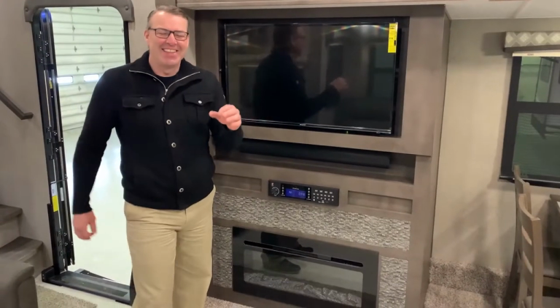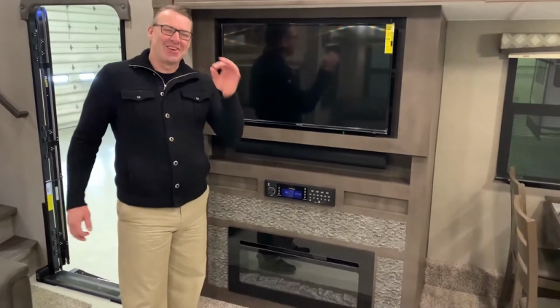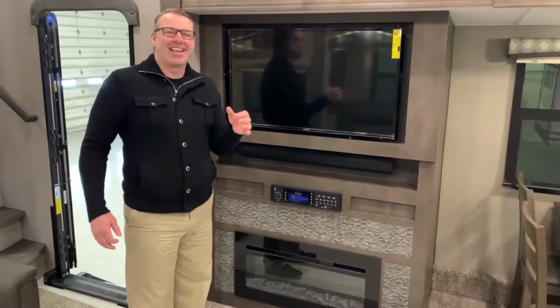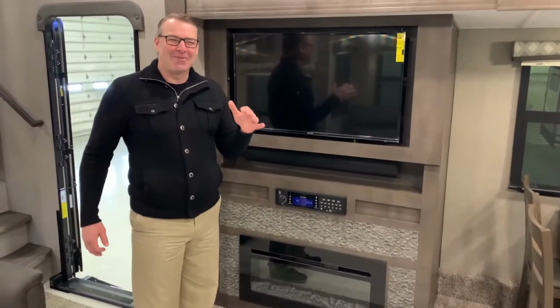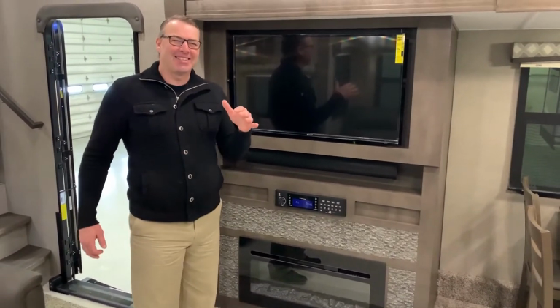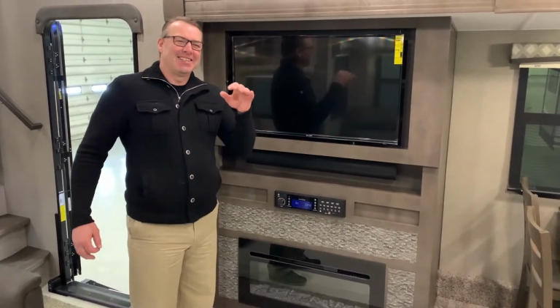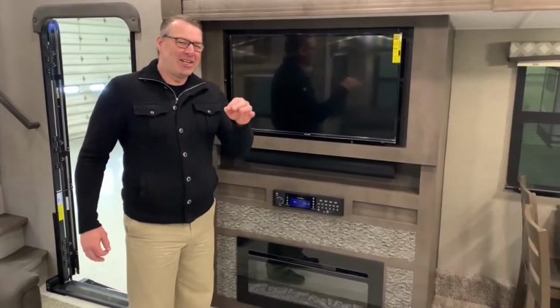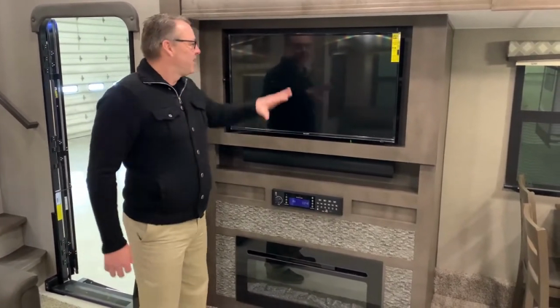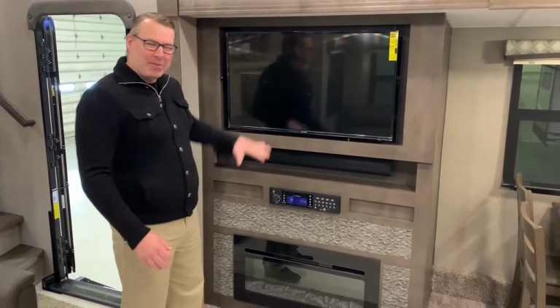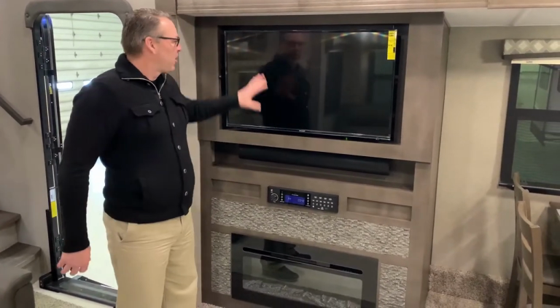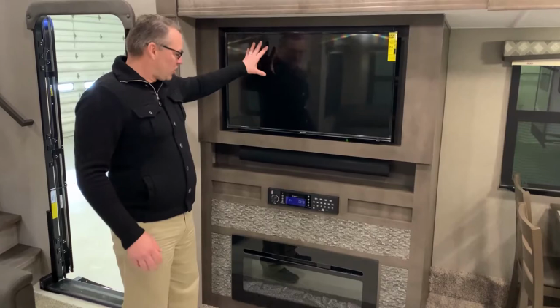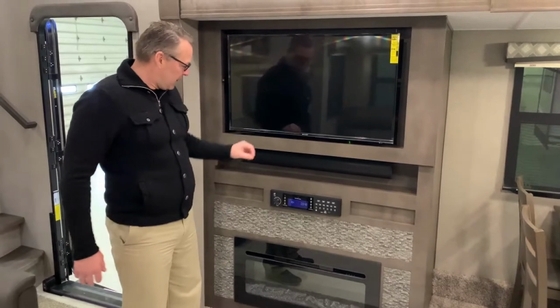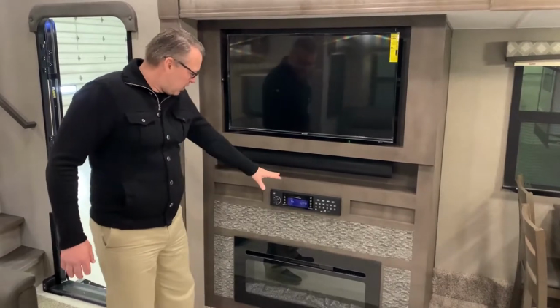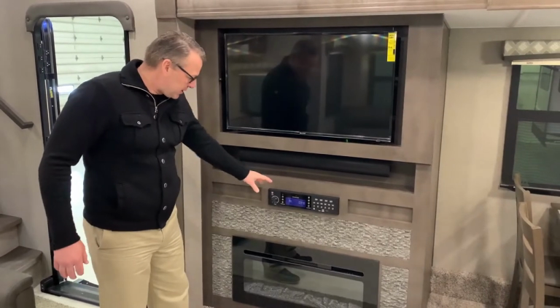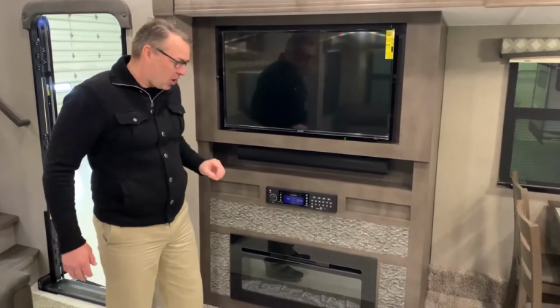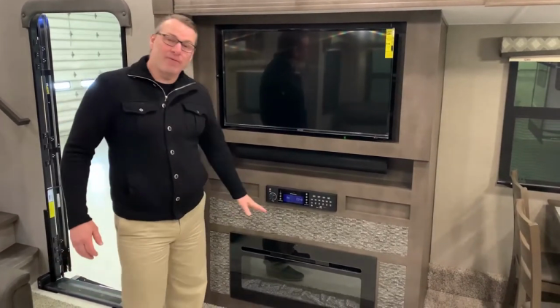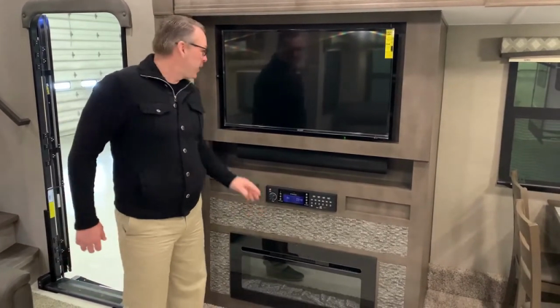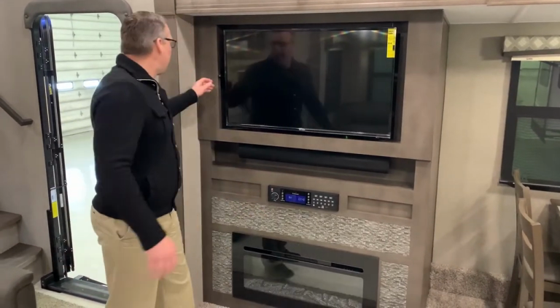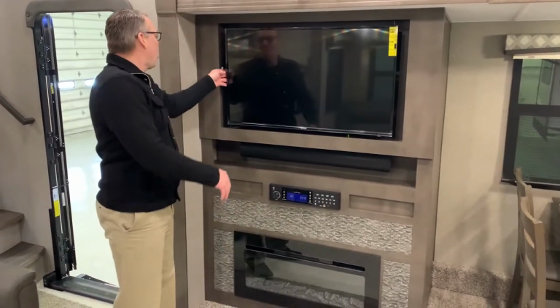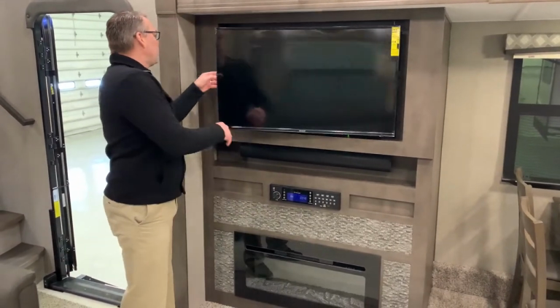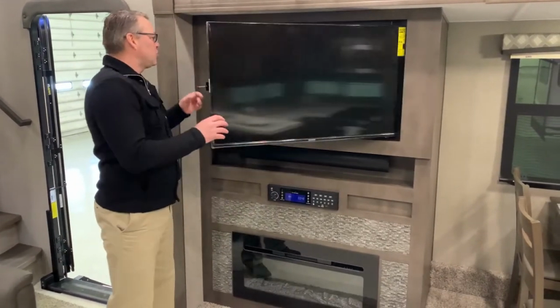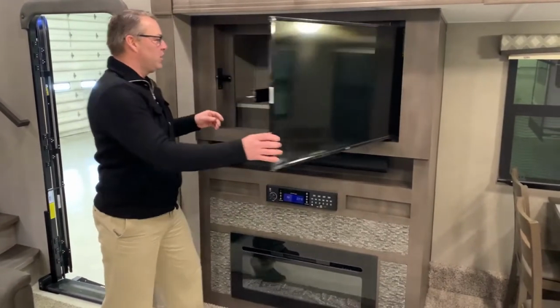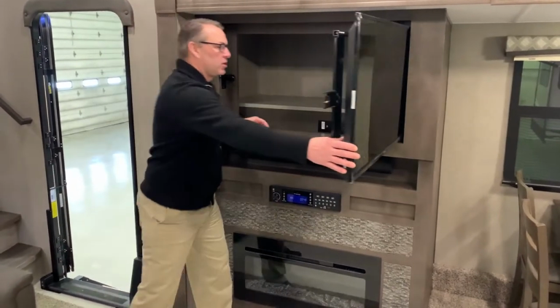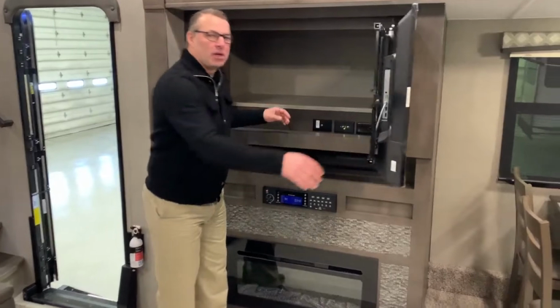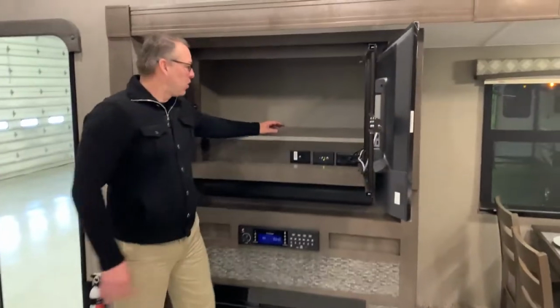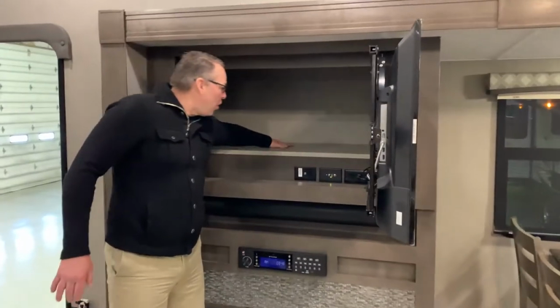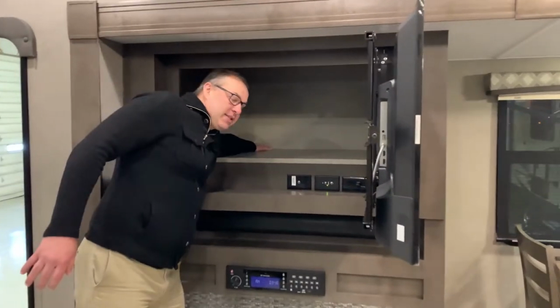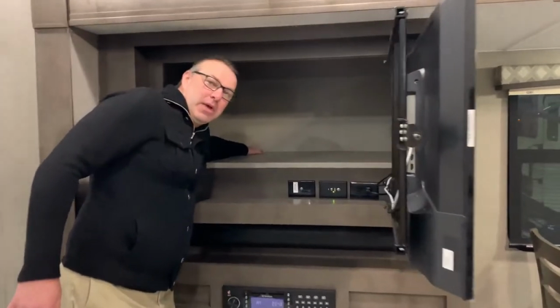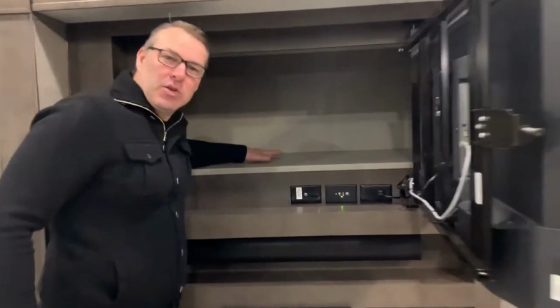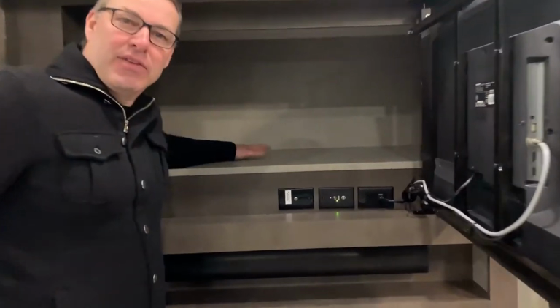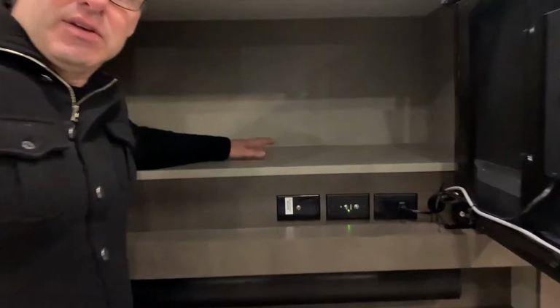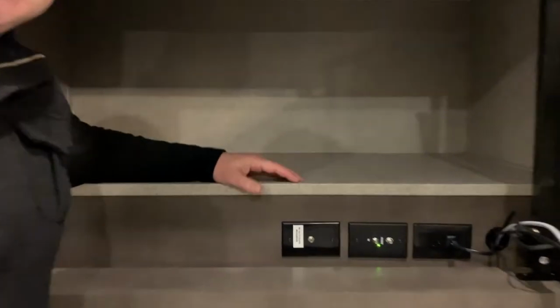The third thing I like about this unit is the entertainment center. Large TV, entertainment center here, great fireplace, and huge storage that goes all the way deep into the back of the TV.